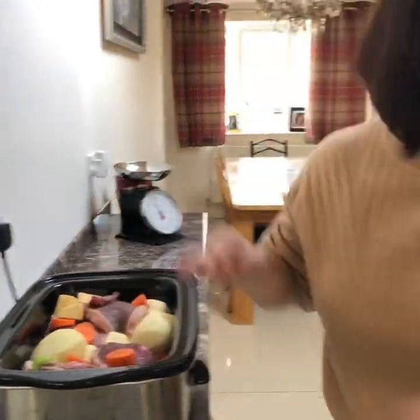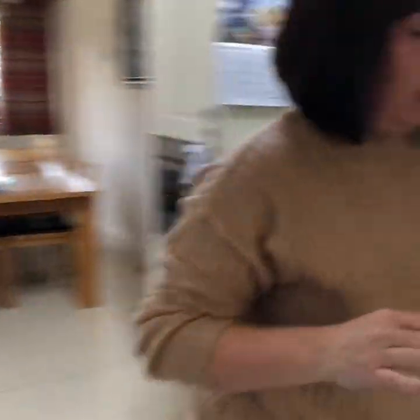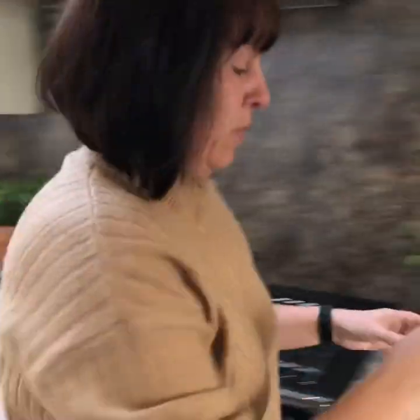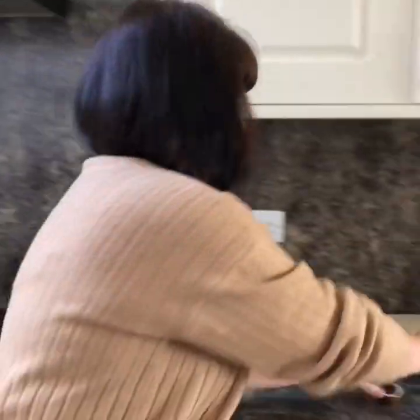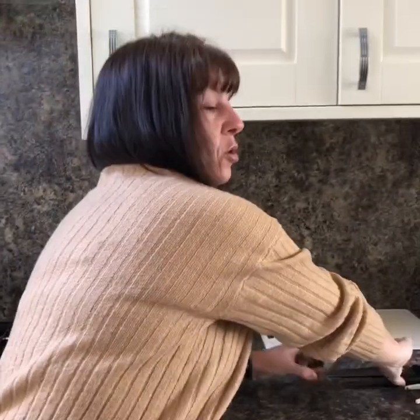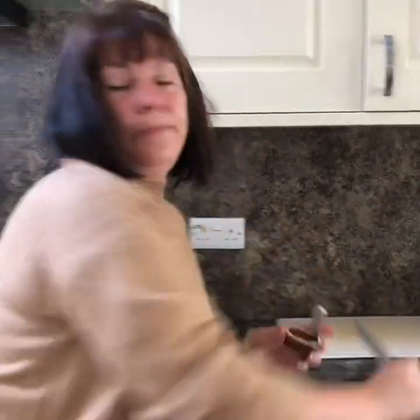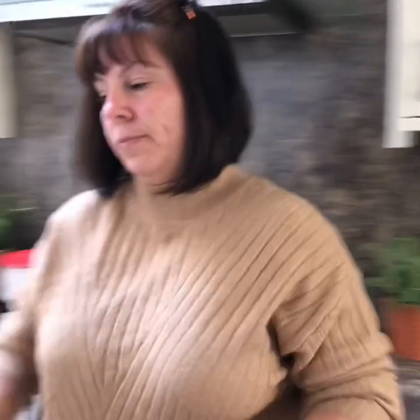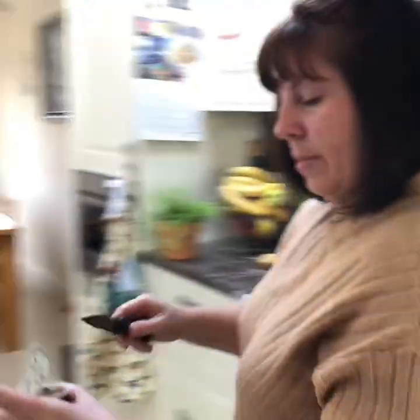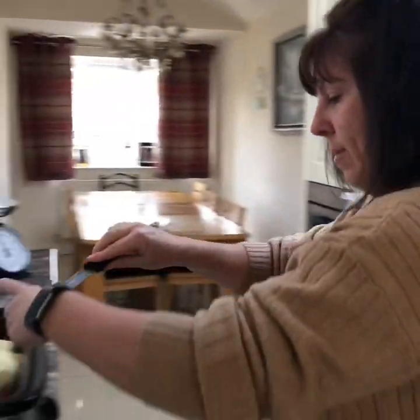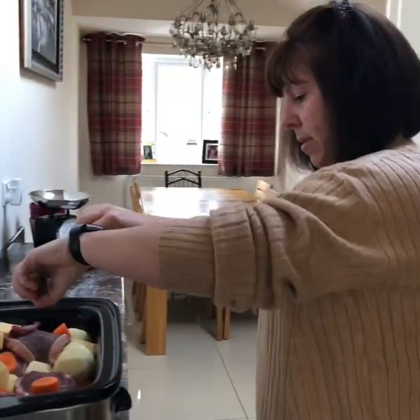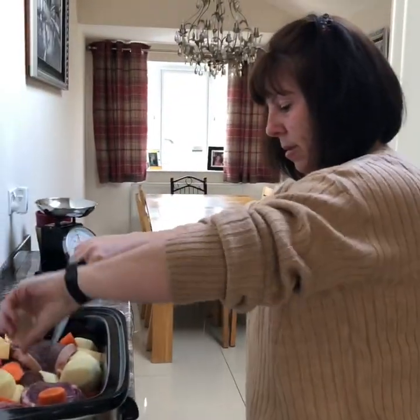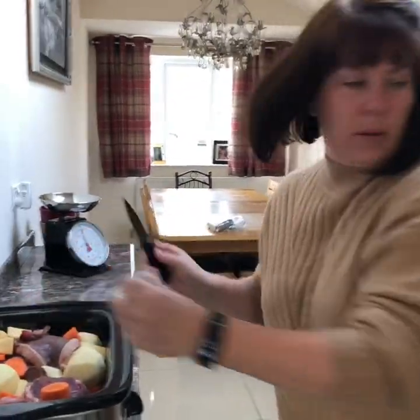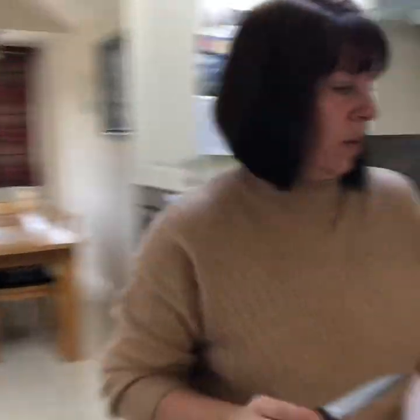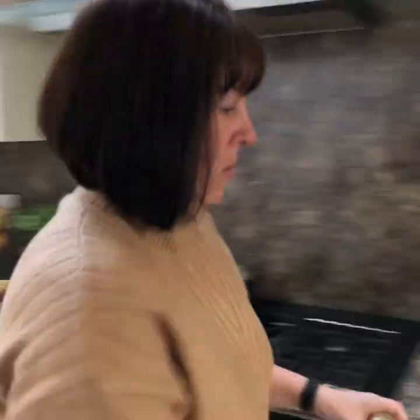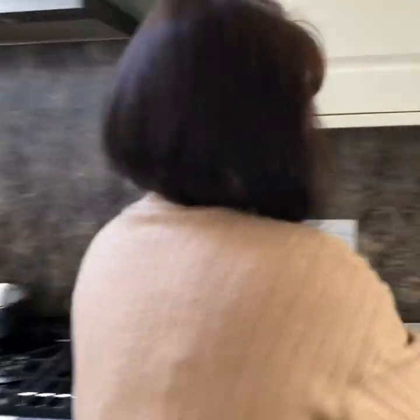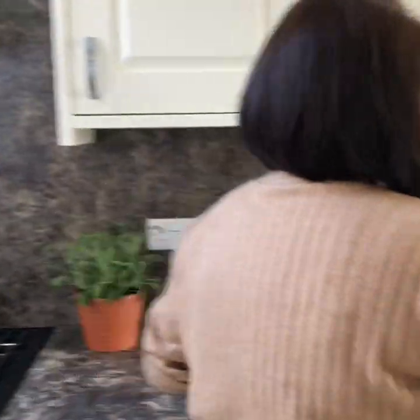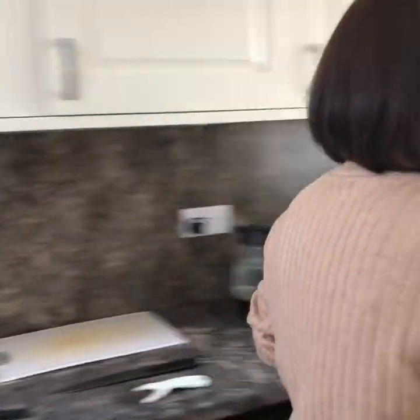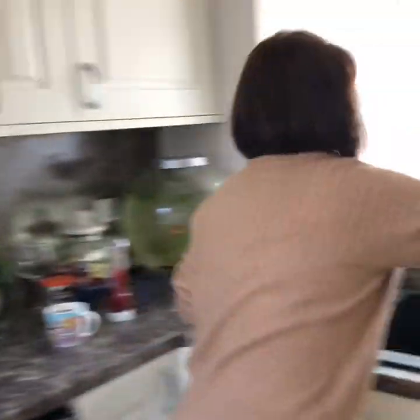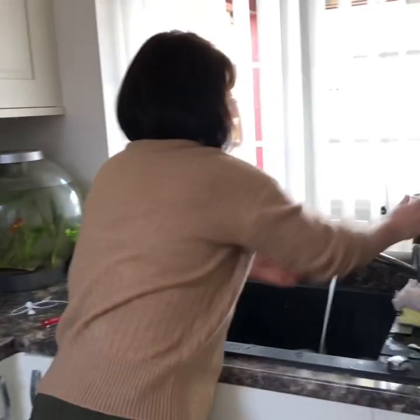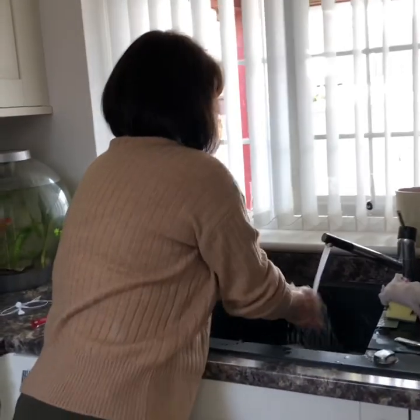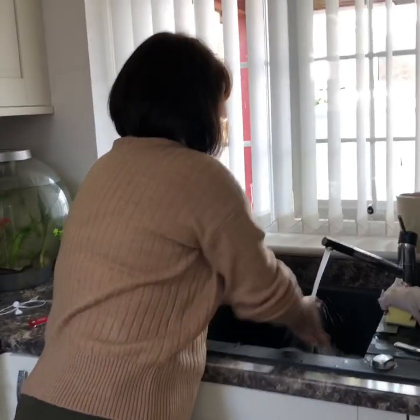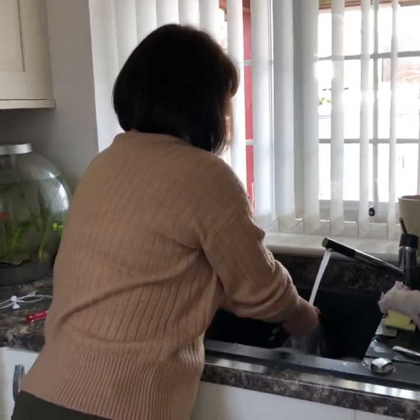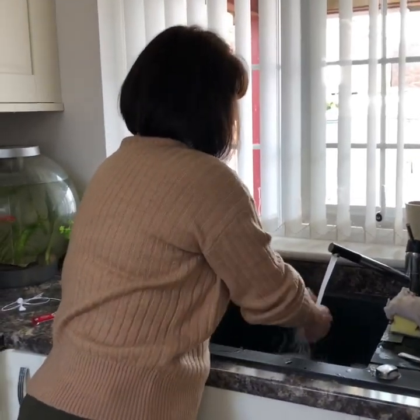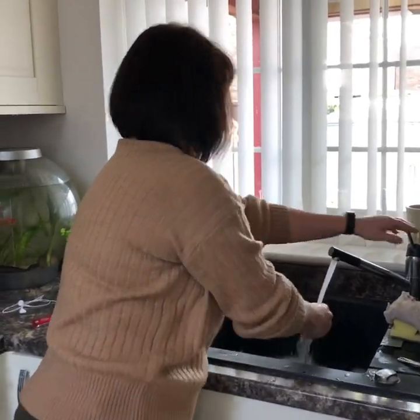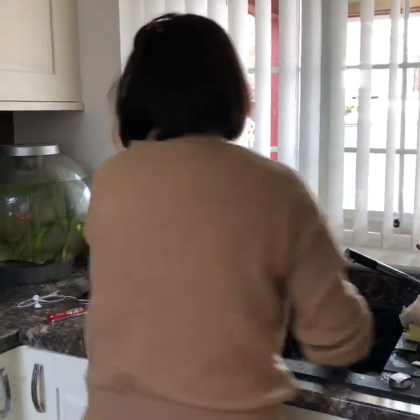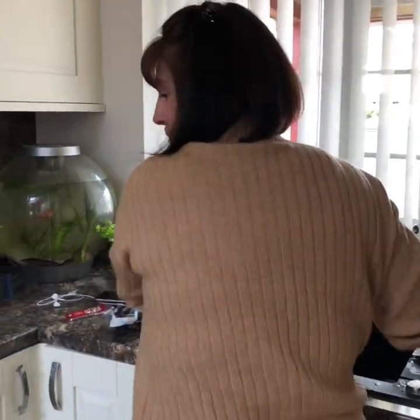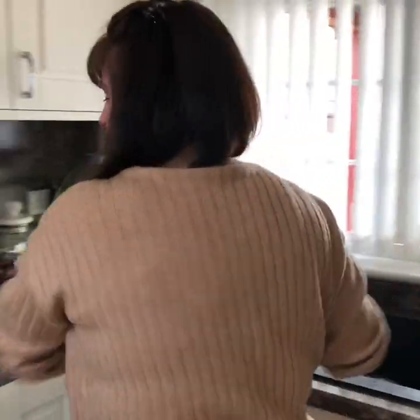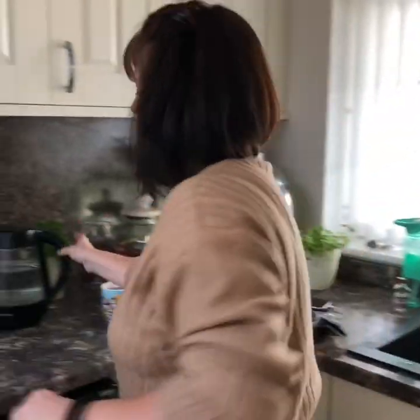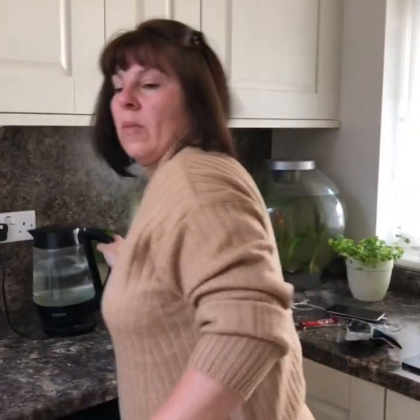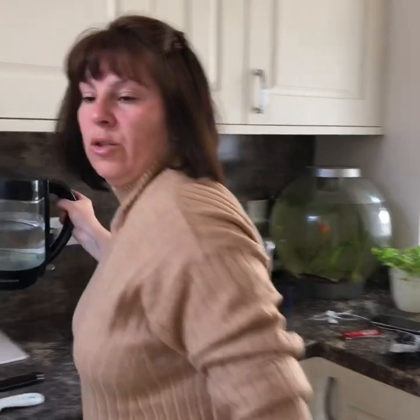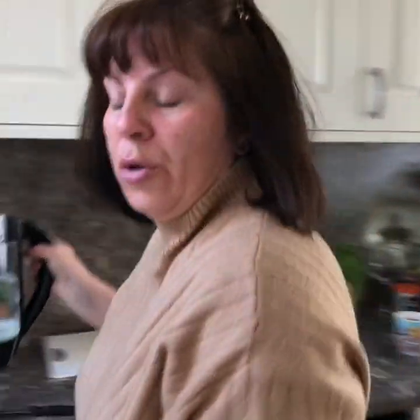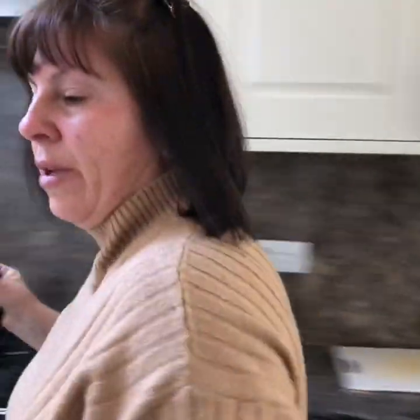A beef stock pot - I must wash that out. And some water out of the kettle.